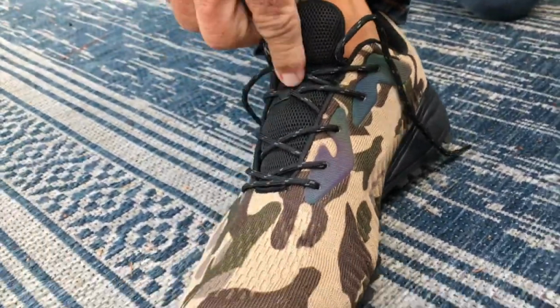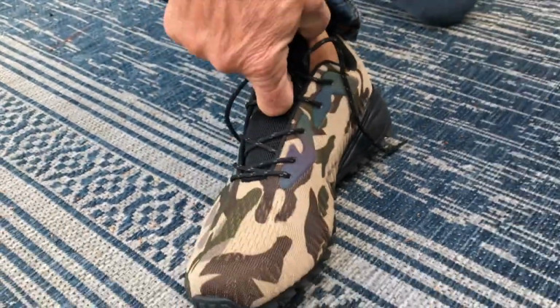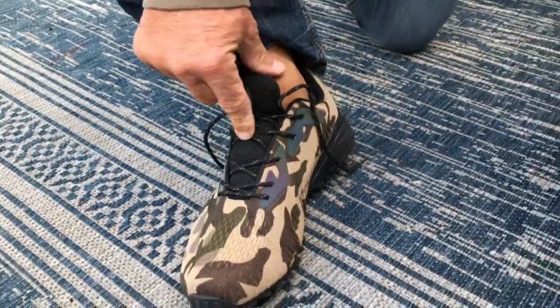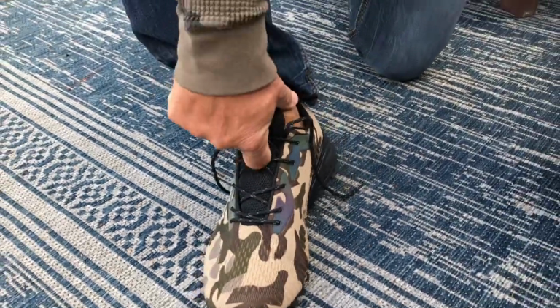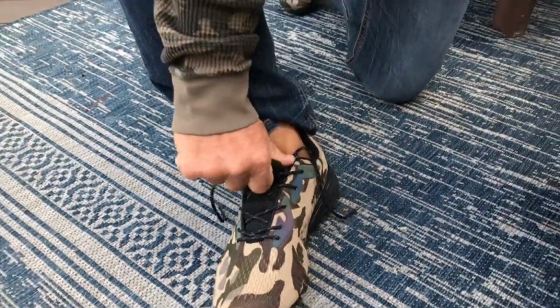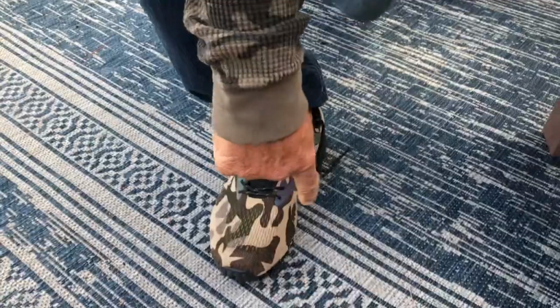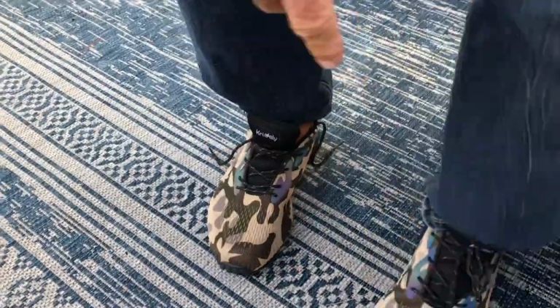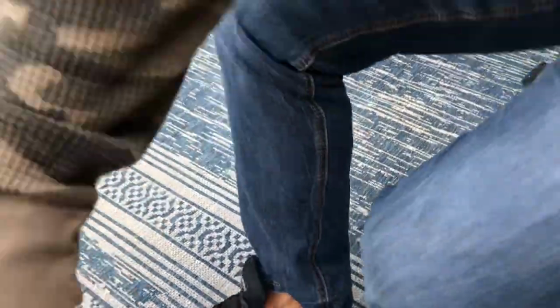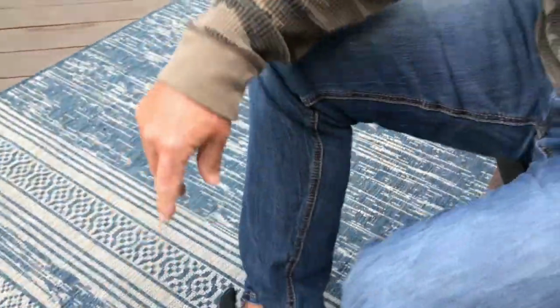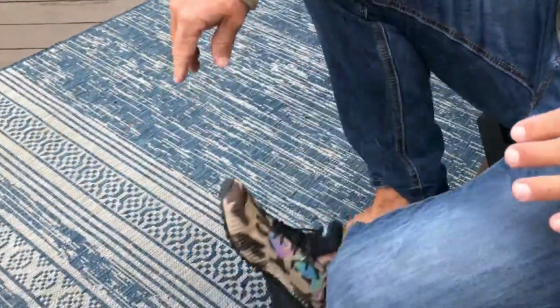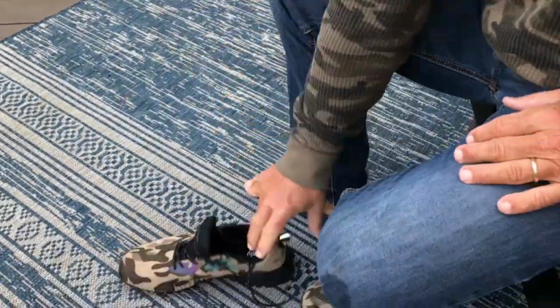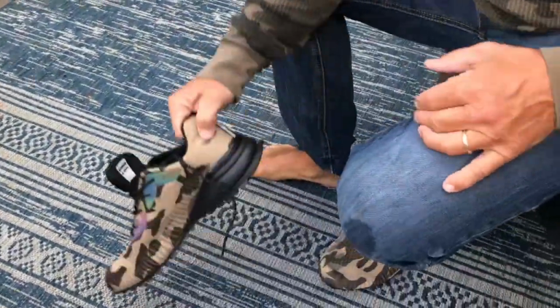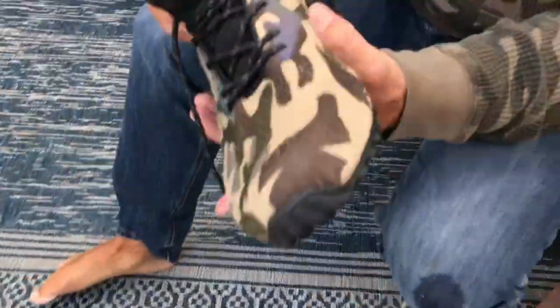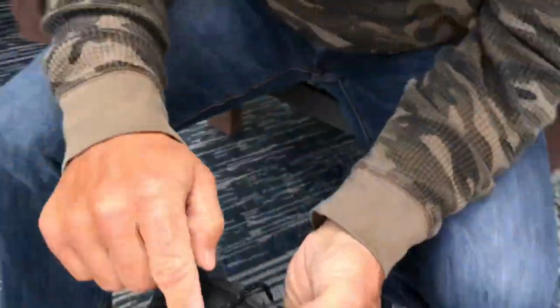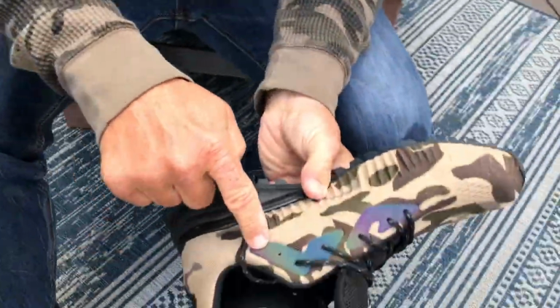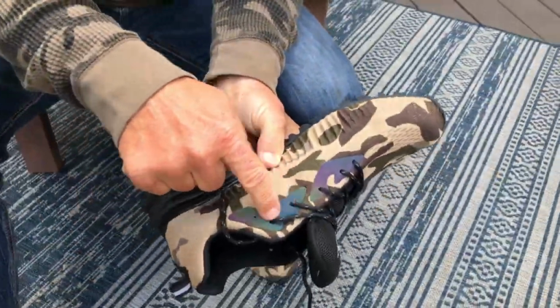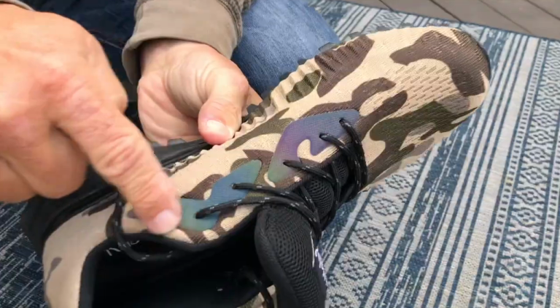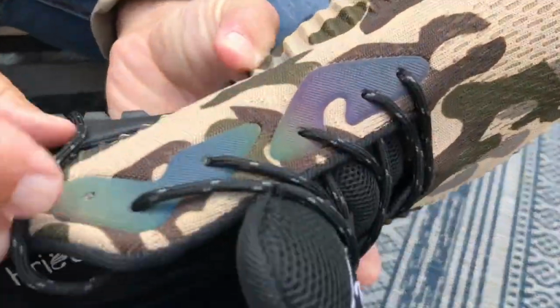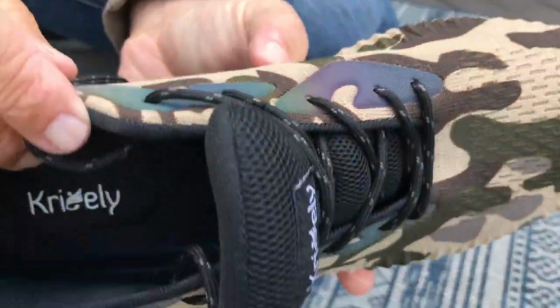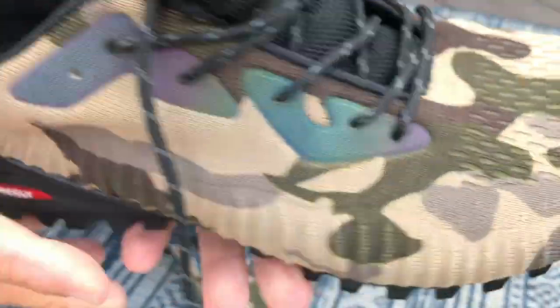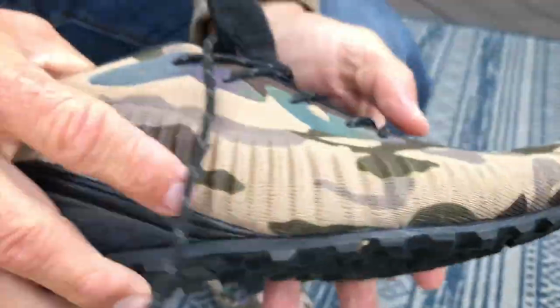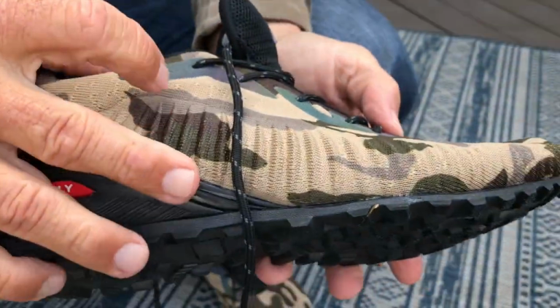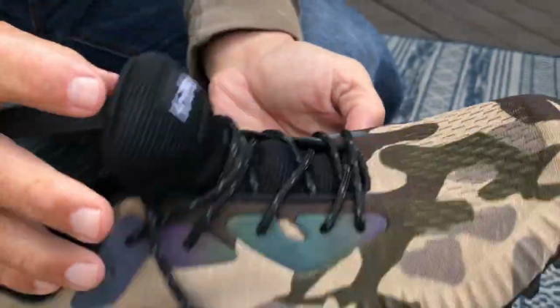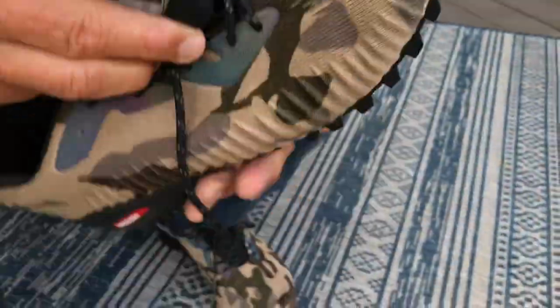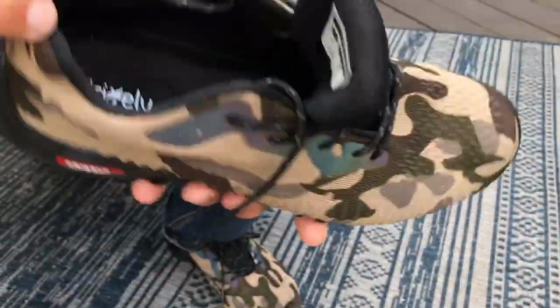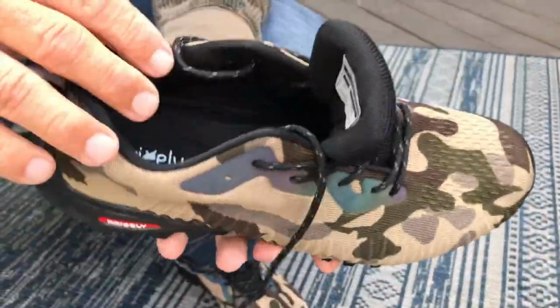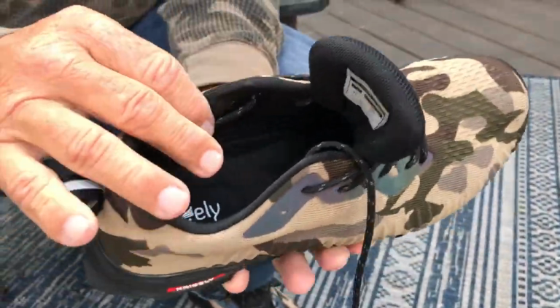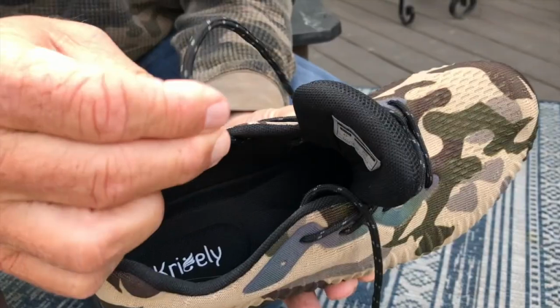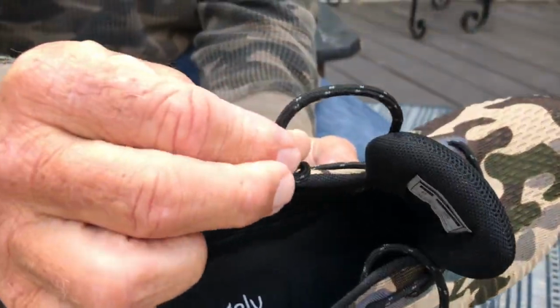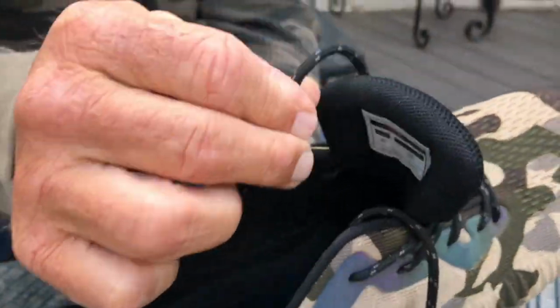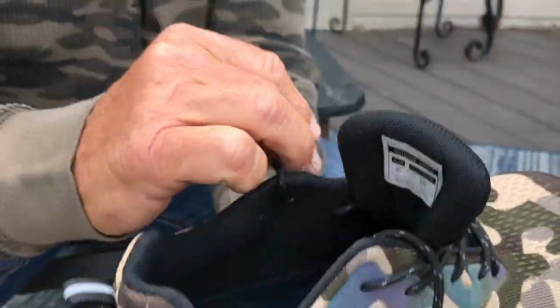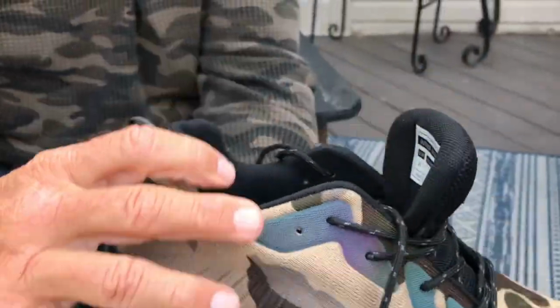I'm going to take this shoe off and show you some stuff. It's got some nice reflectors here, so if you're out hiking at night or outside, you'll see those. It's also got really good shoe strings.